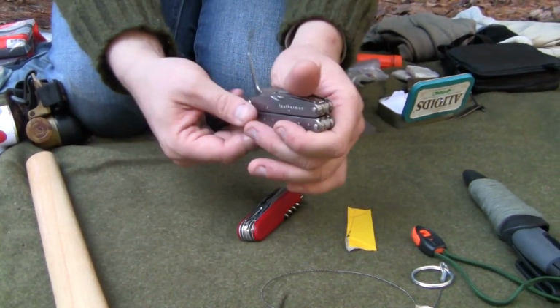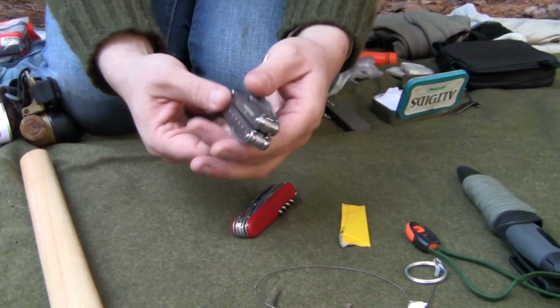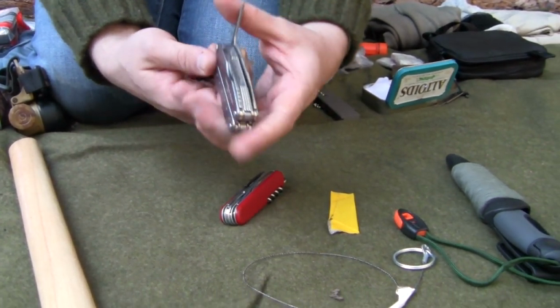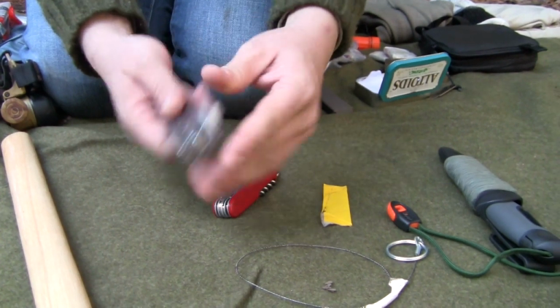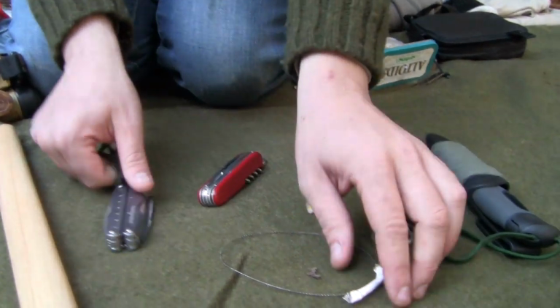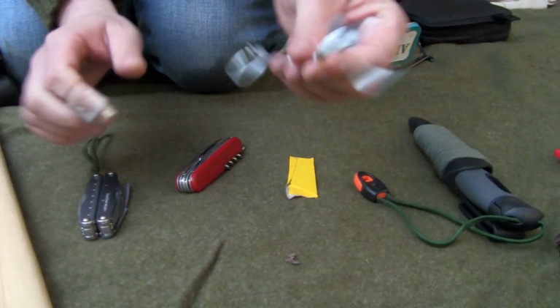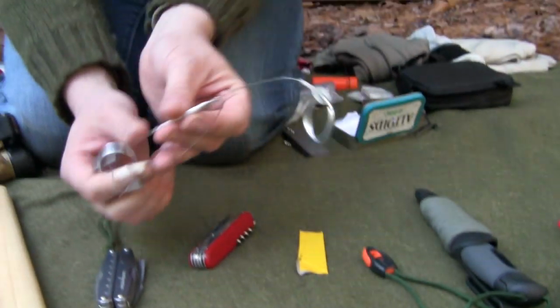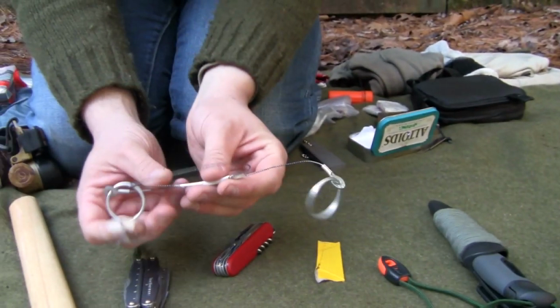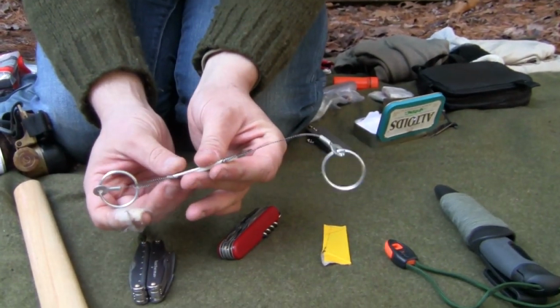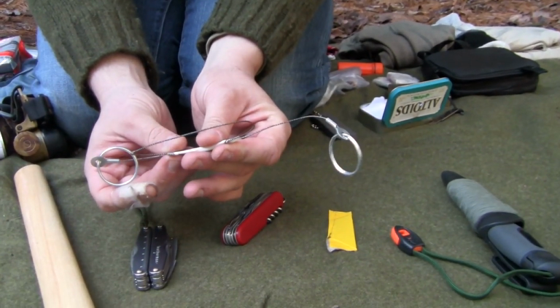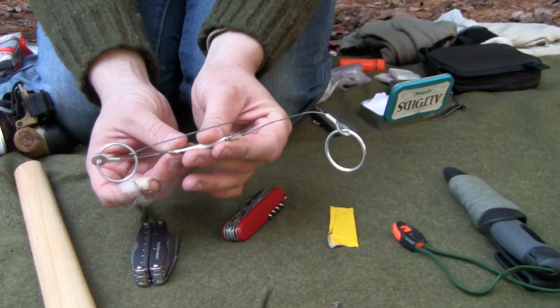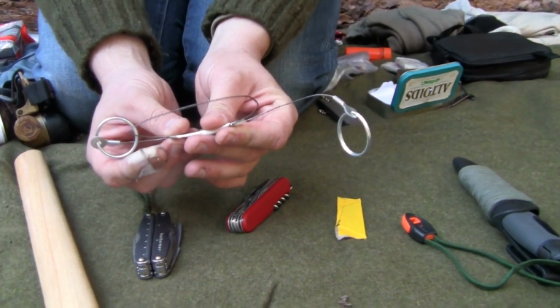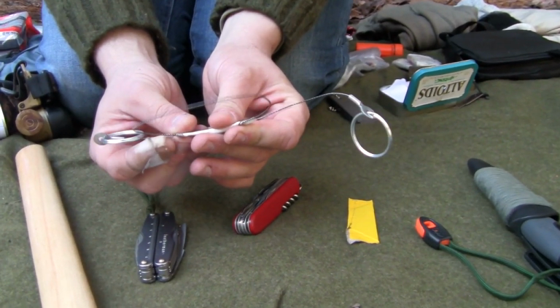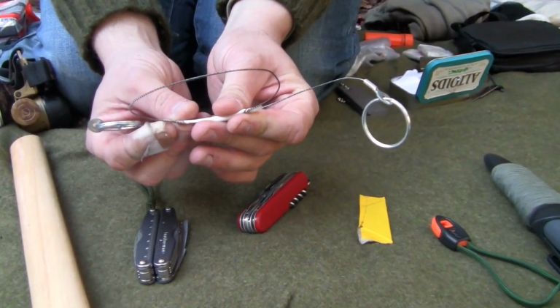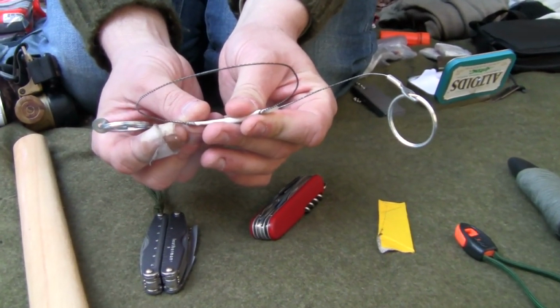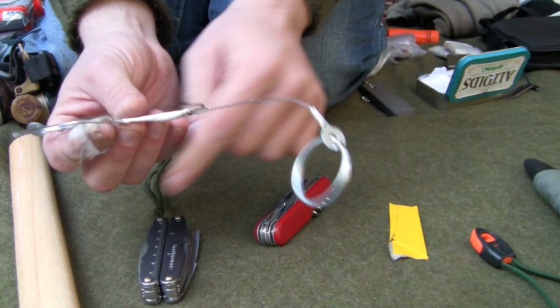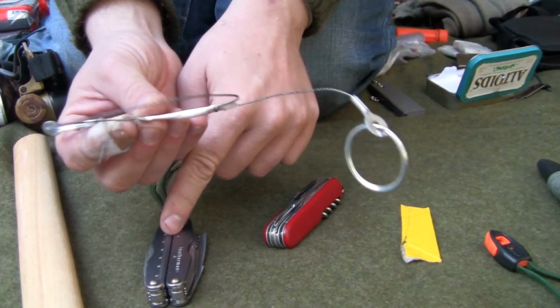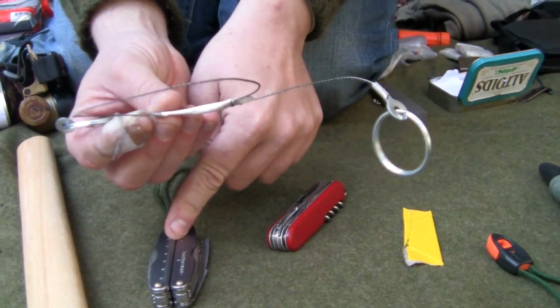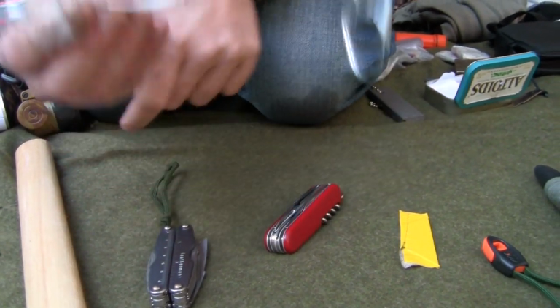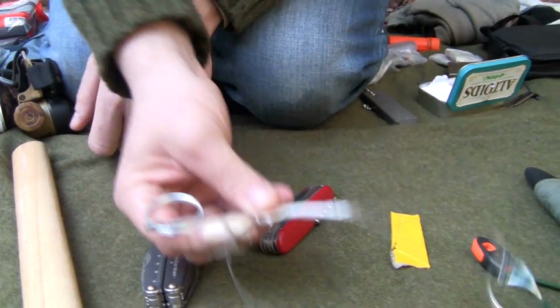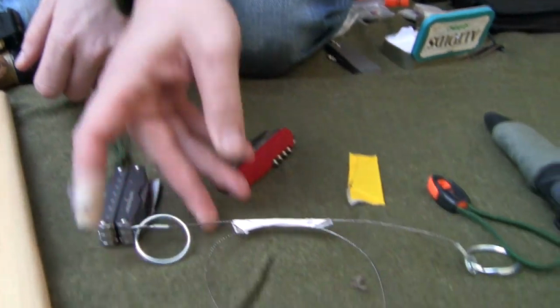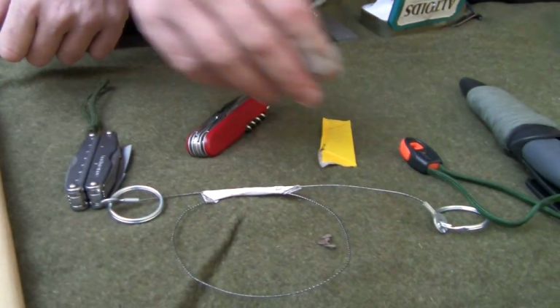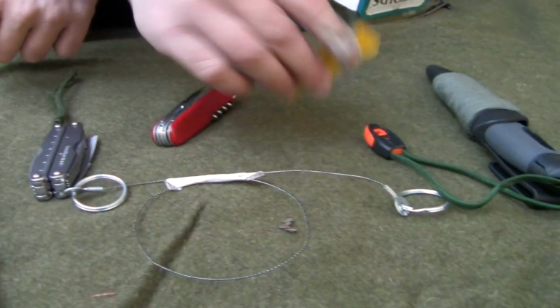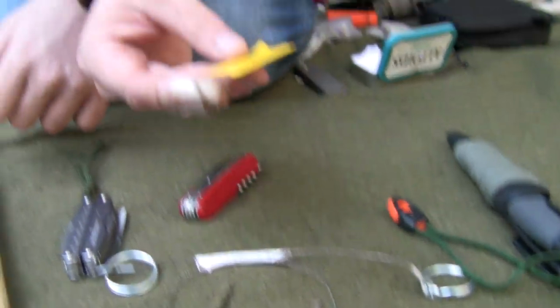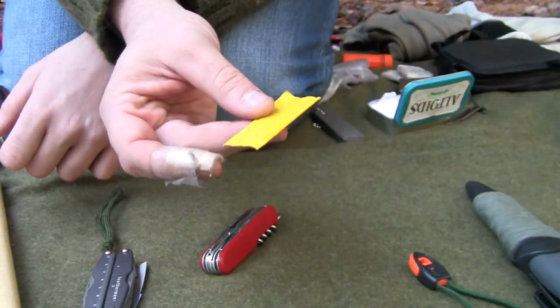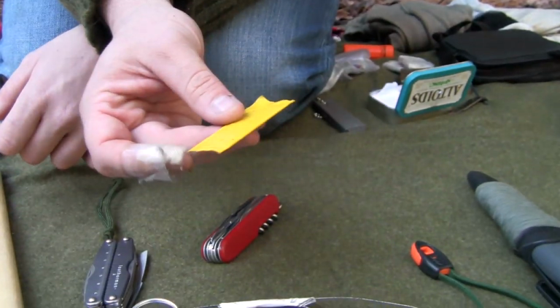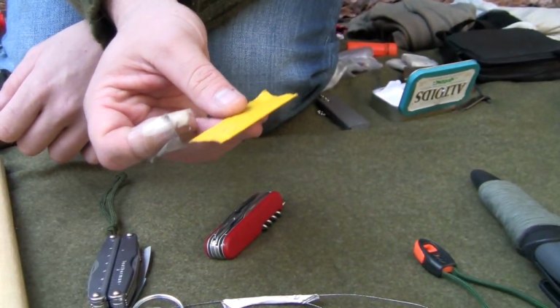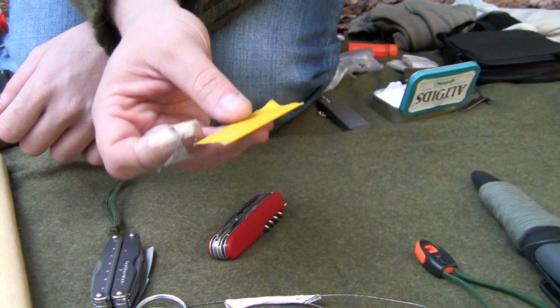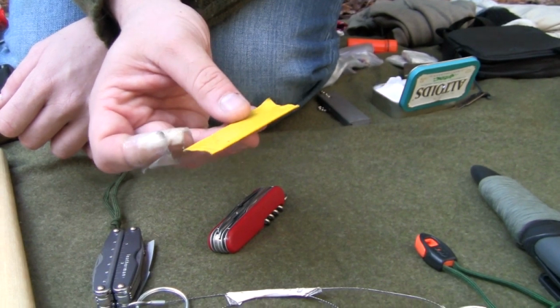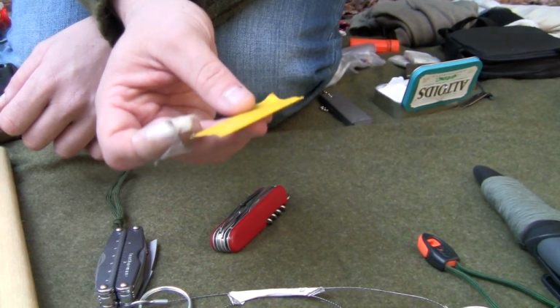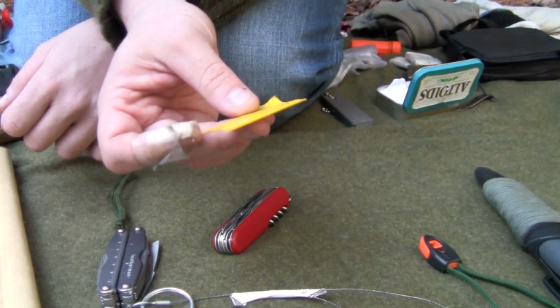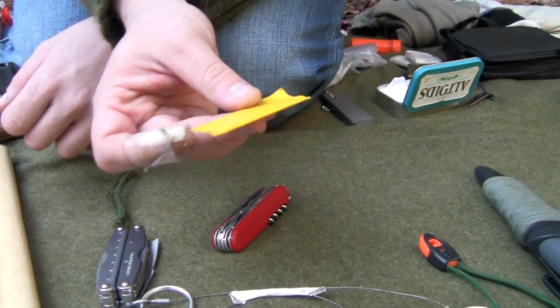I also carry a pocket chainsaw — it's lightweight and will get through a bigger branch than the other saws. I also carry a couple of razor blades because you never know when you need something really sharp really quickly.